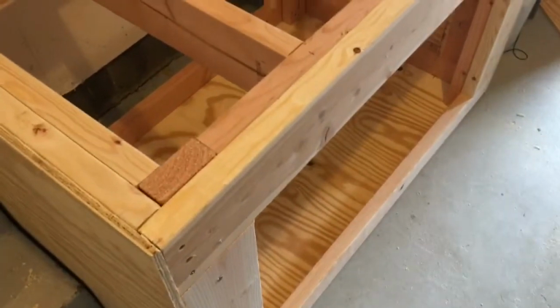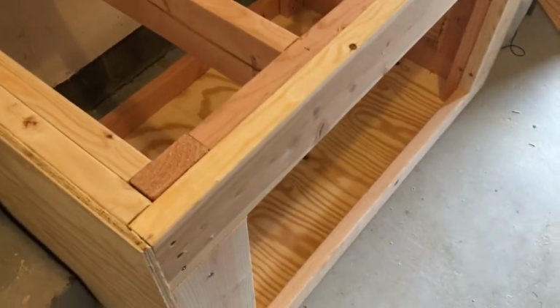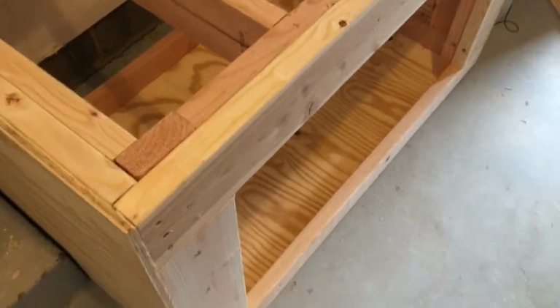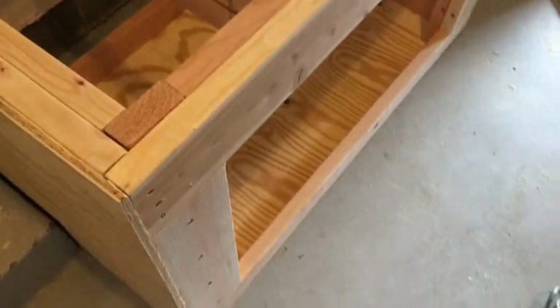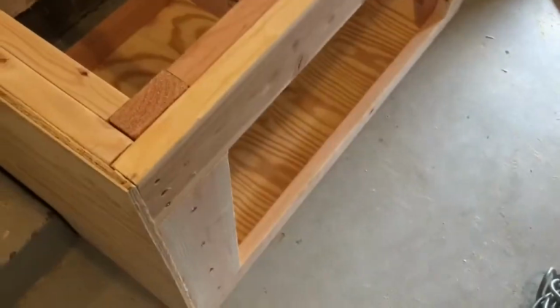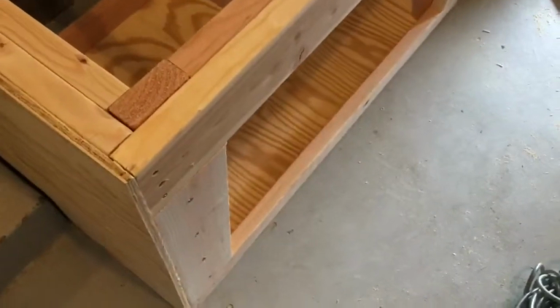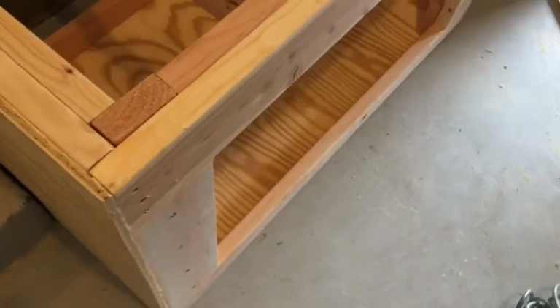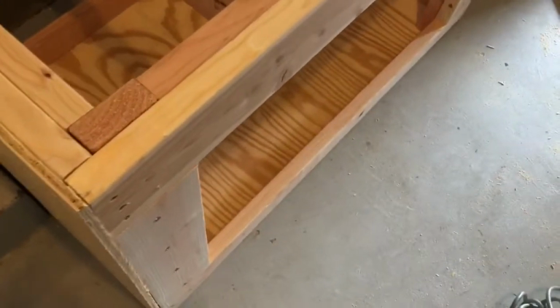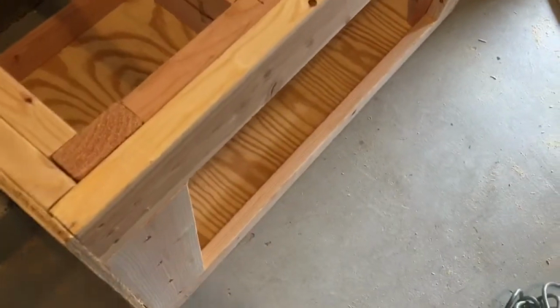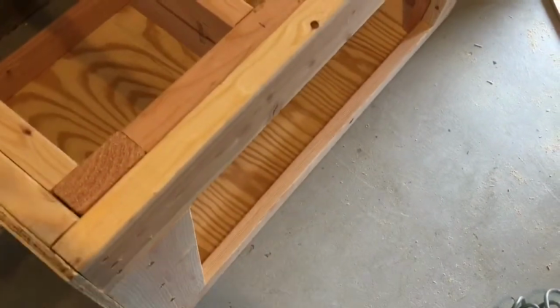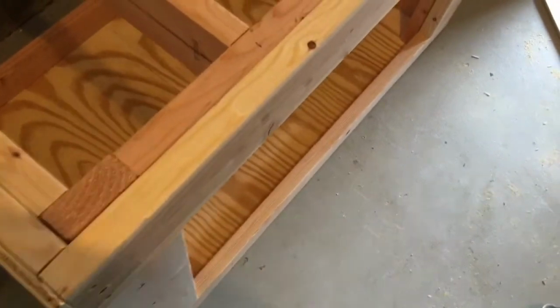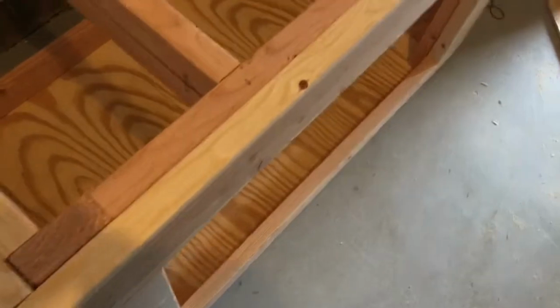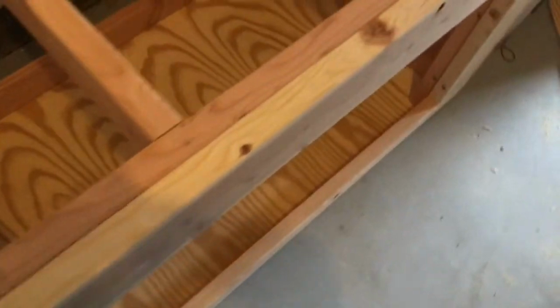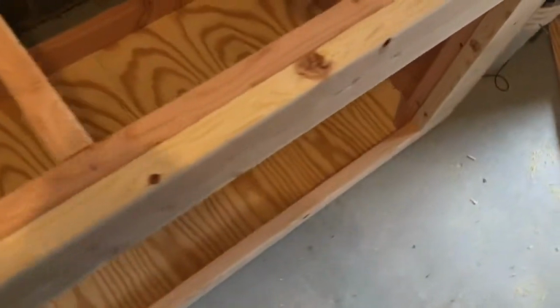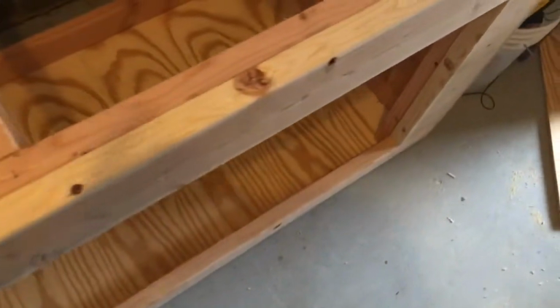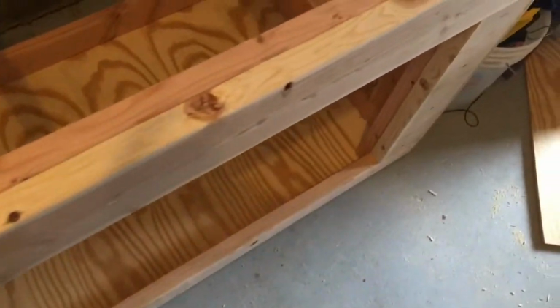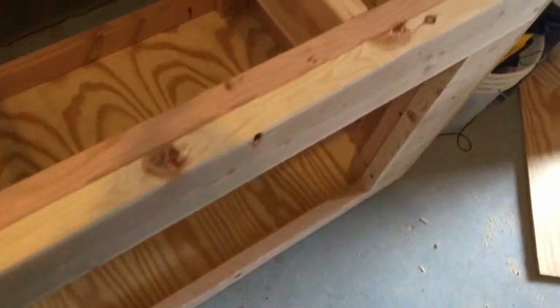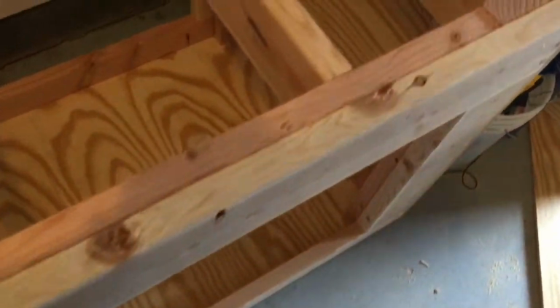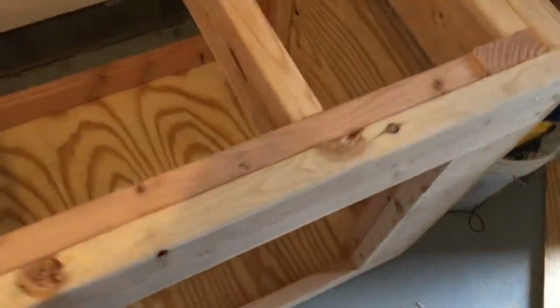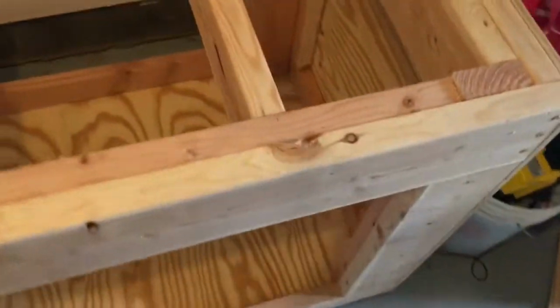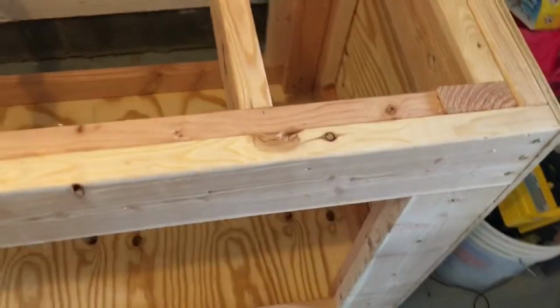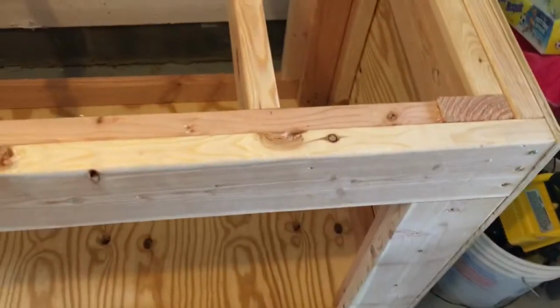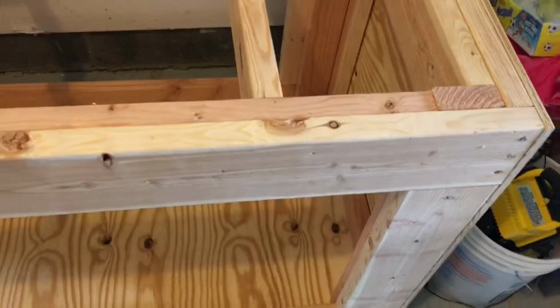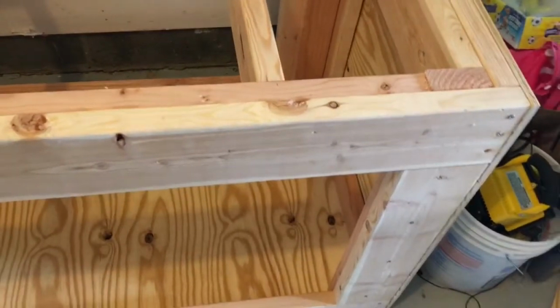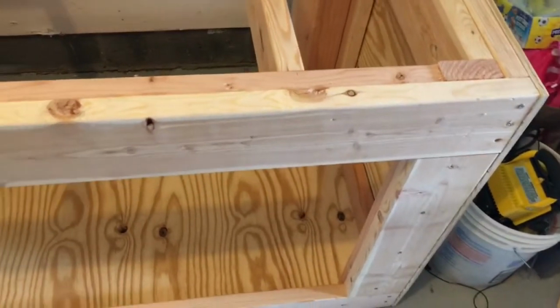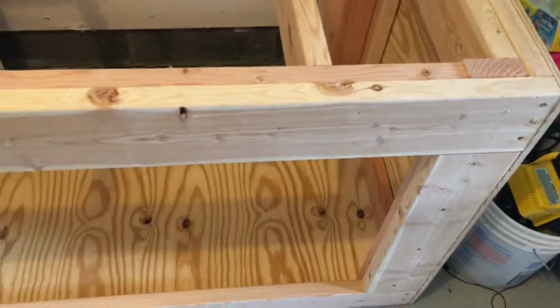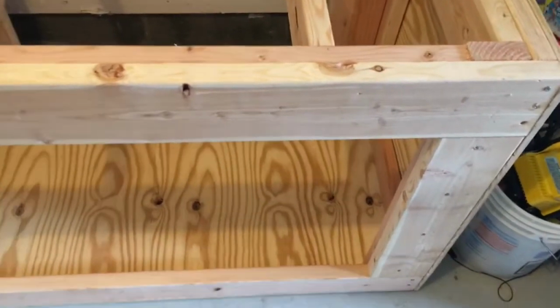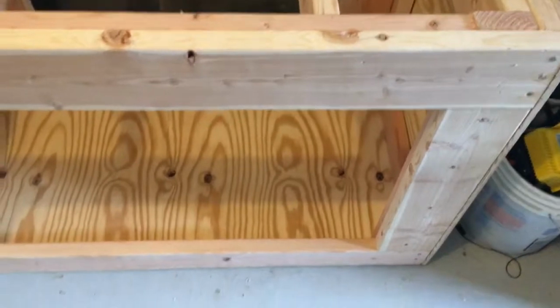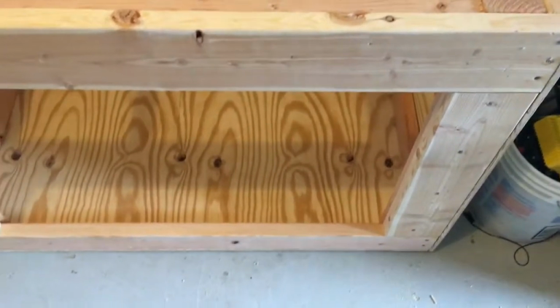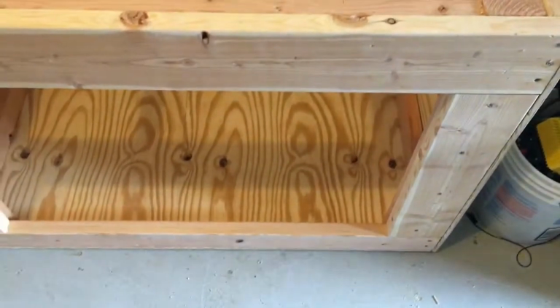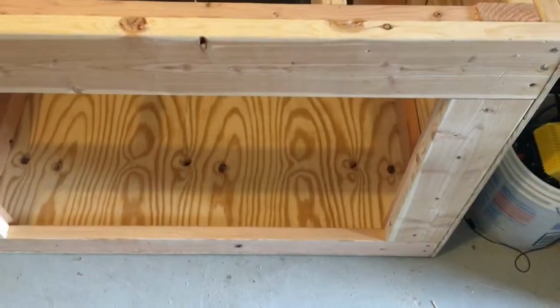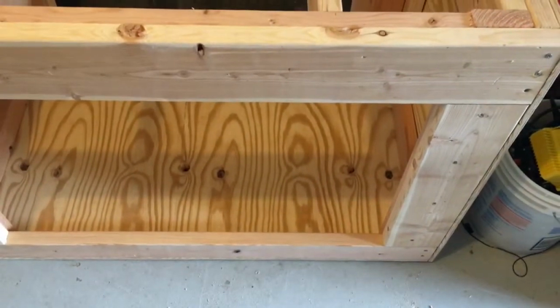Guess who ran out of wood? I just knew I had enough, but apparently that extra half inch — I need more wood. A lot longer now.